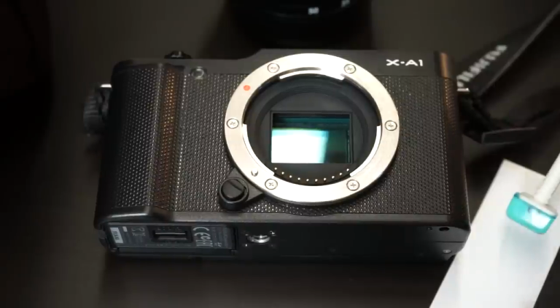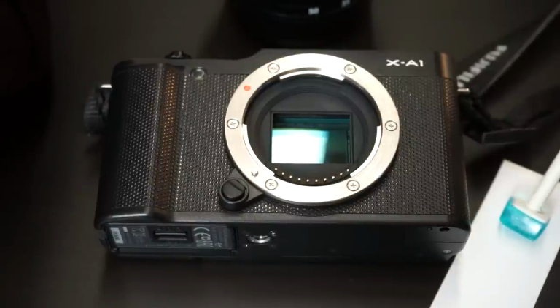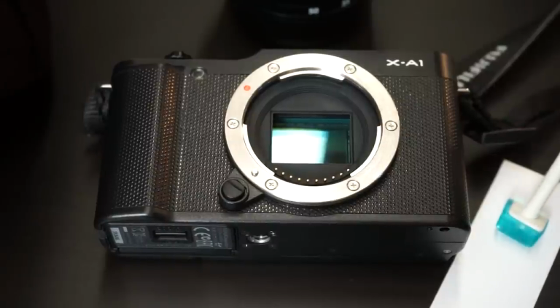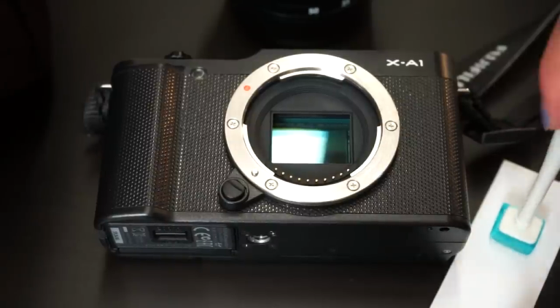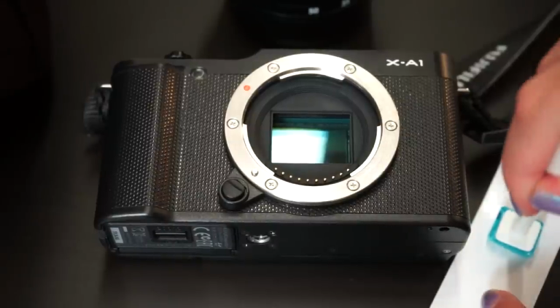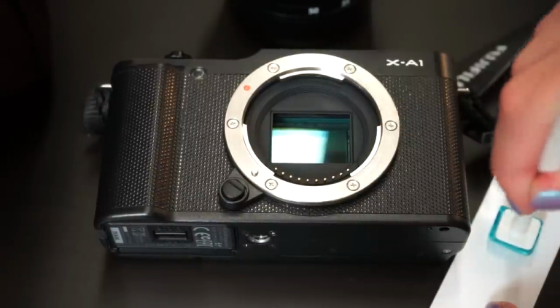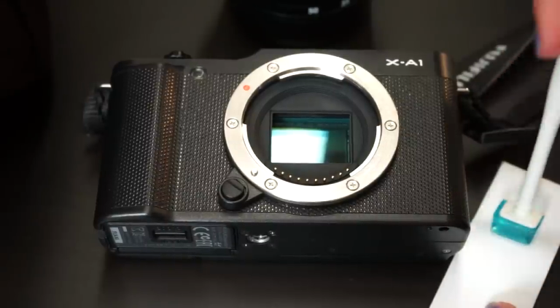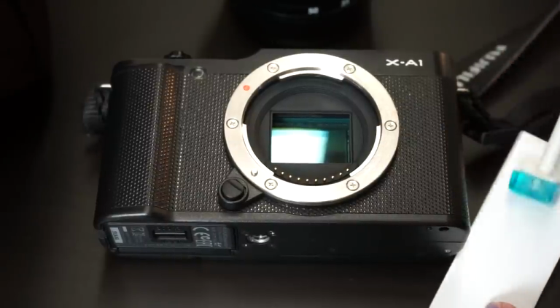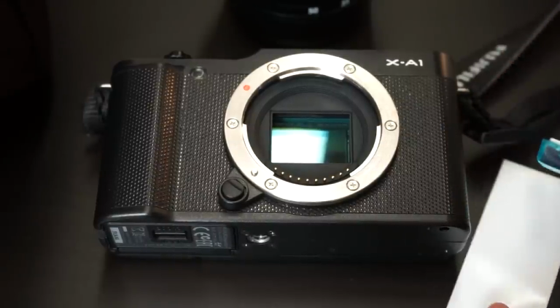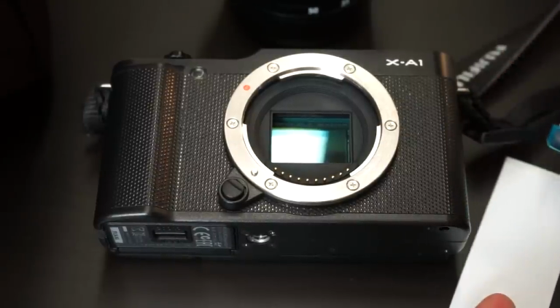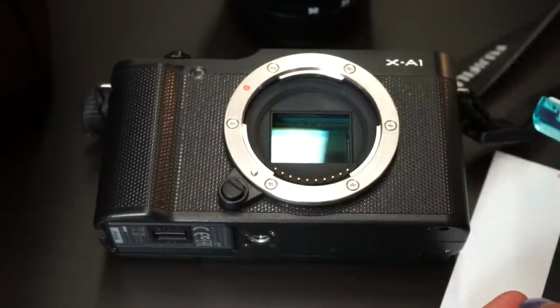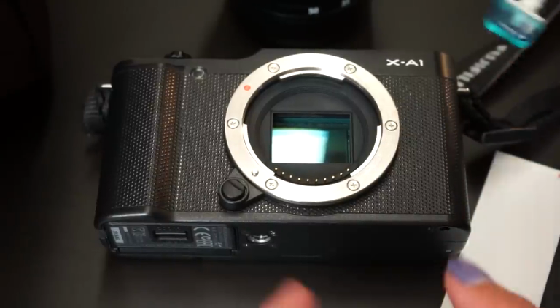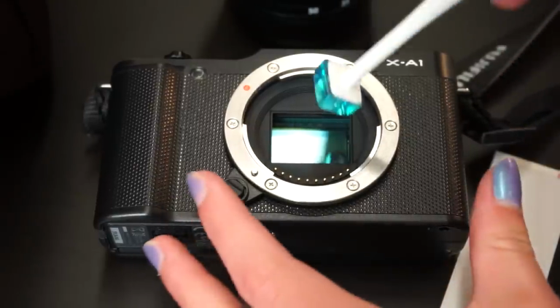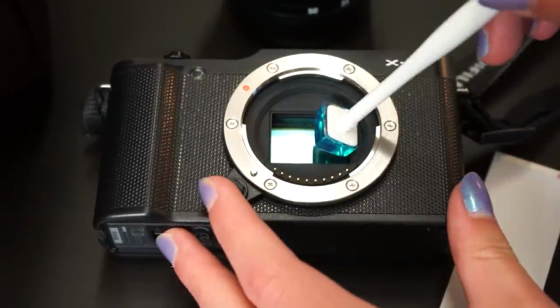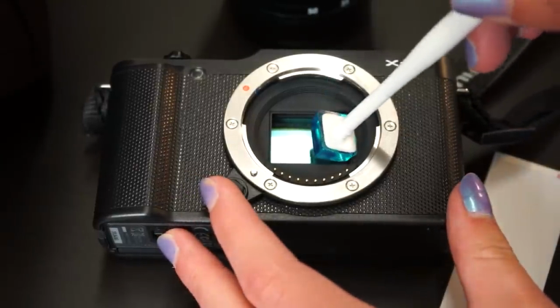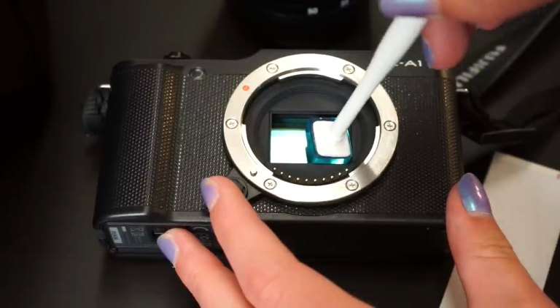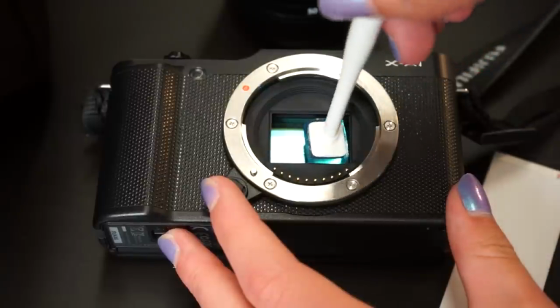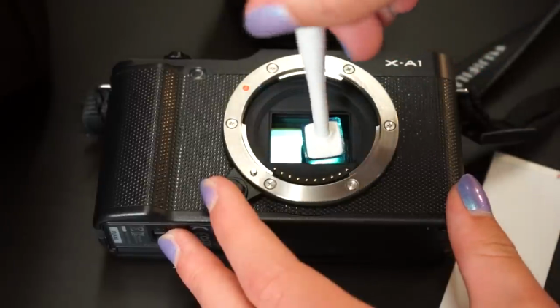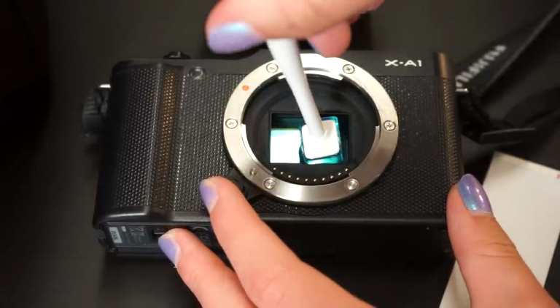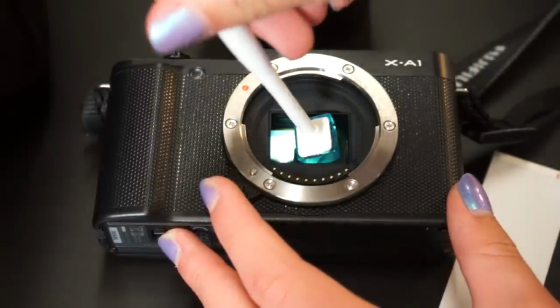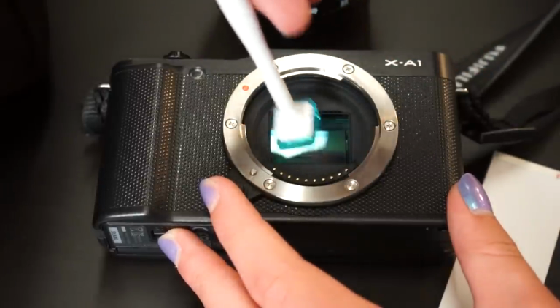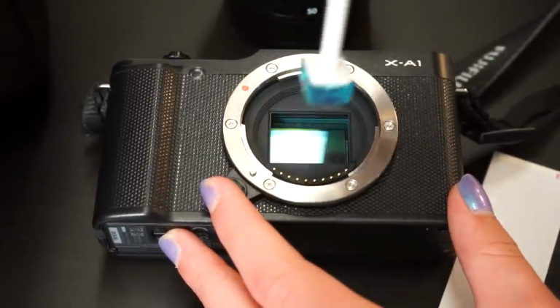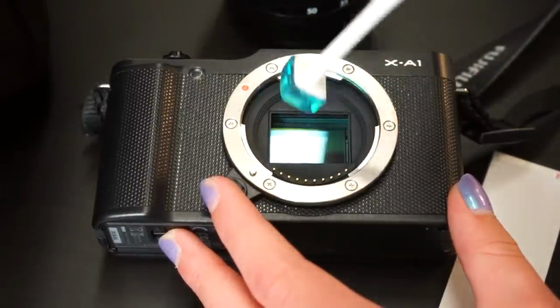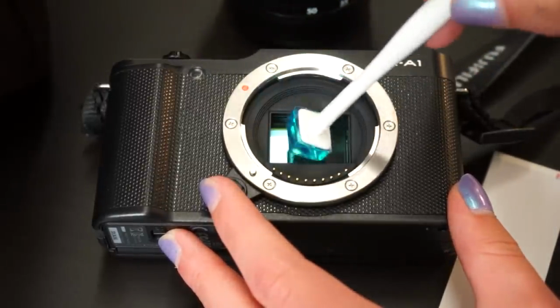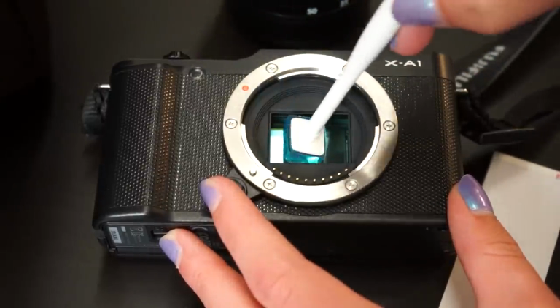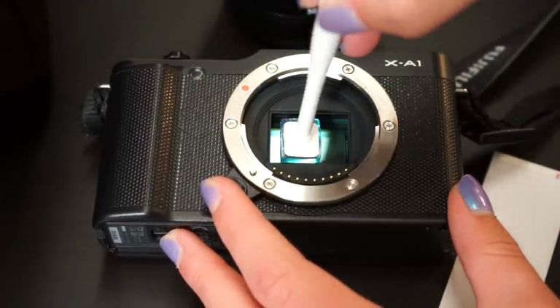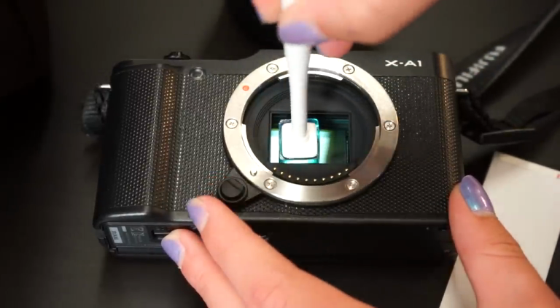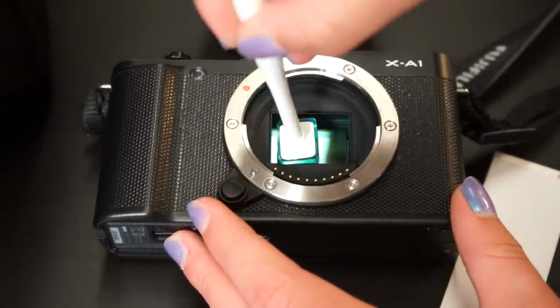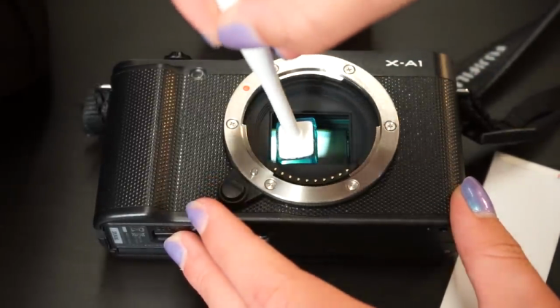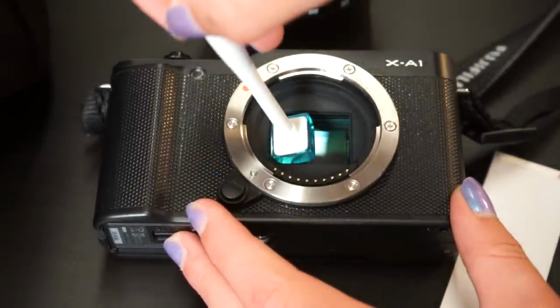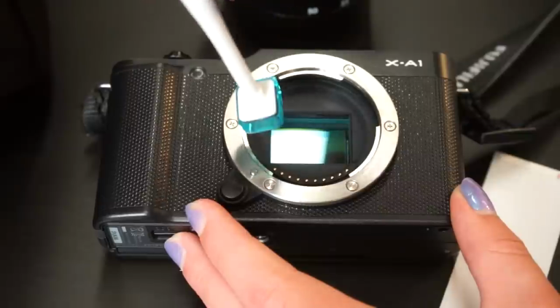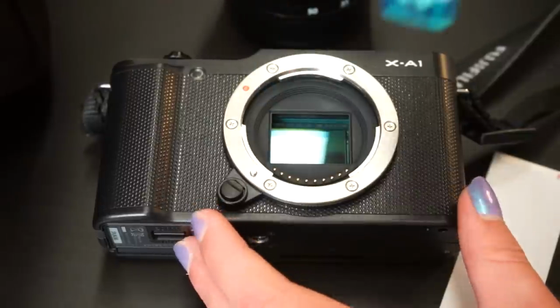First of all, clean the silicone sticky end of the pen on some fresh sticky paper that is provided in the kit. Then simply put the pen on the sensor without too much pressure and remove it again. Repeat this step. Finally, clean the silicone on the sticky paper.